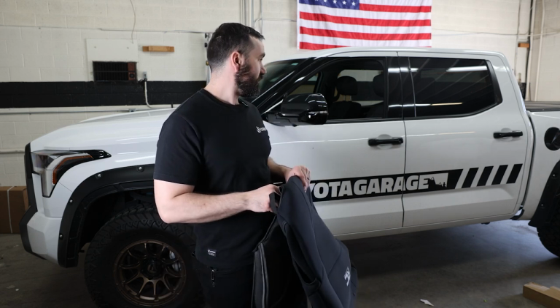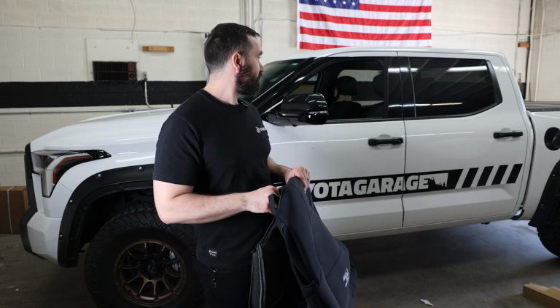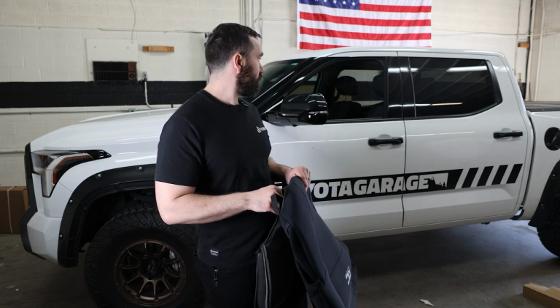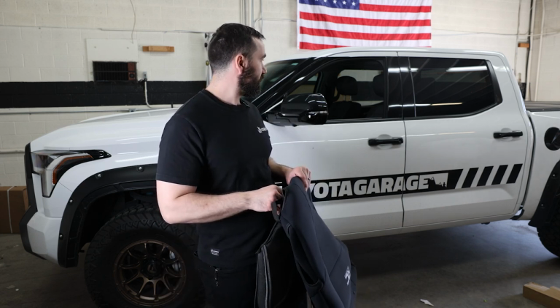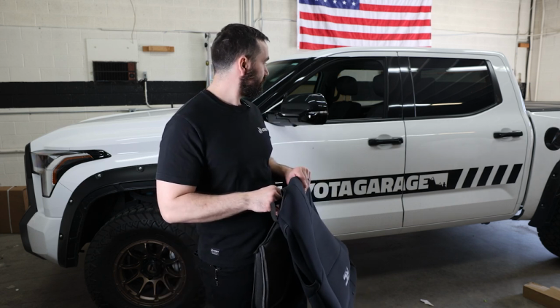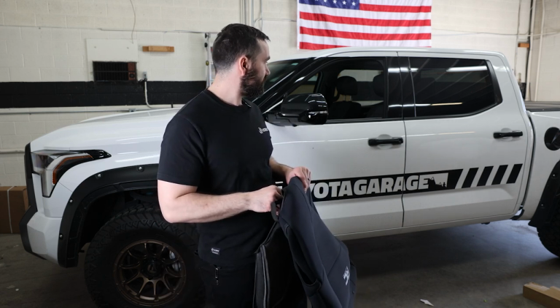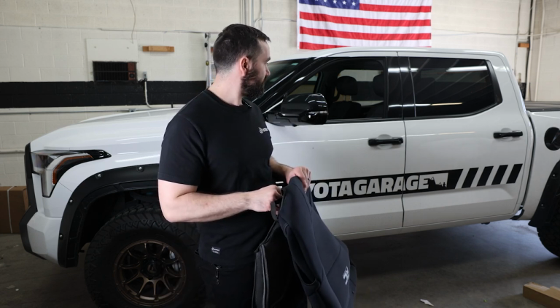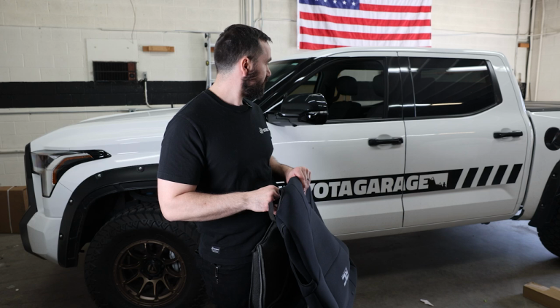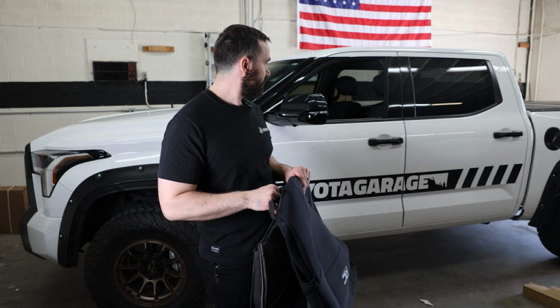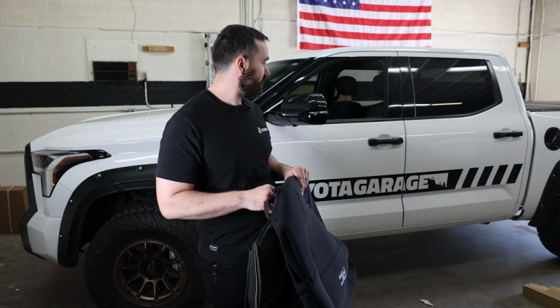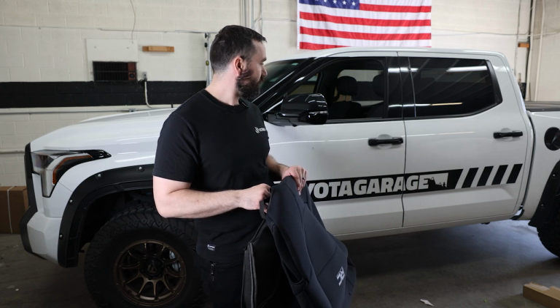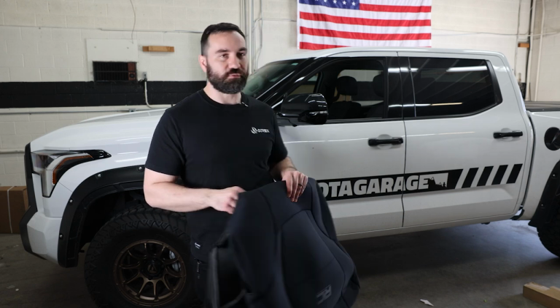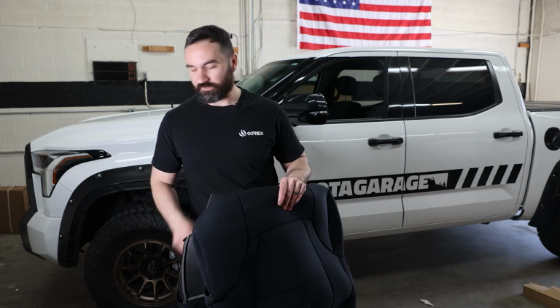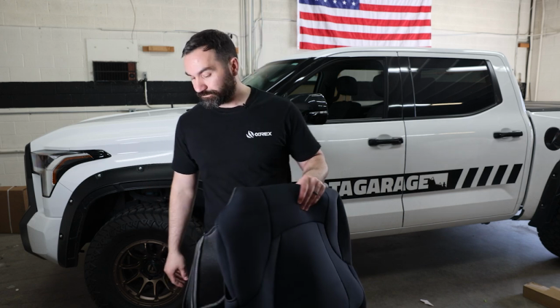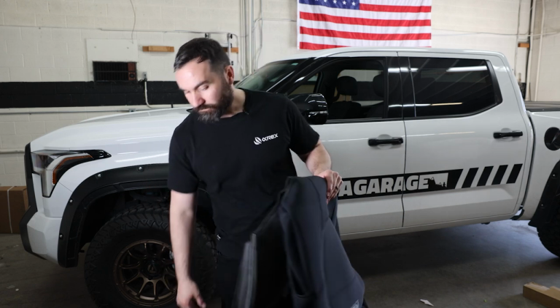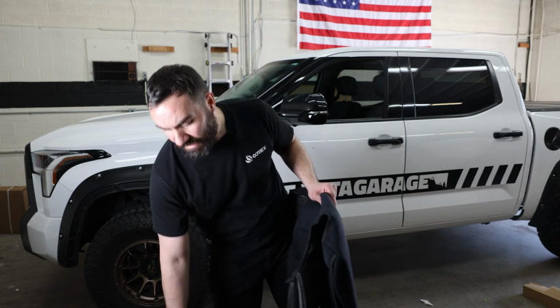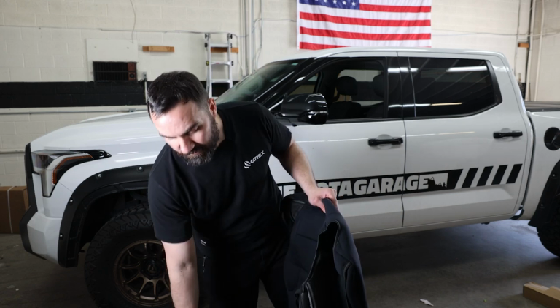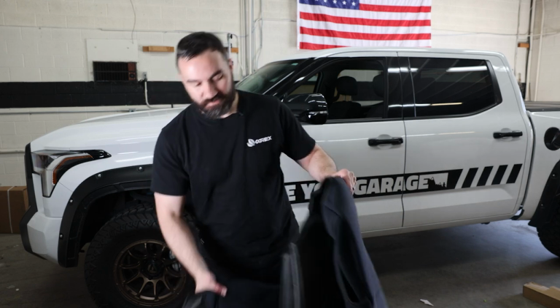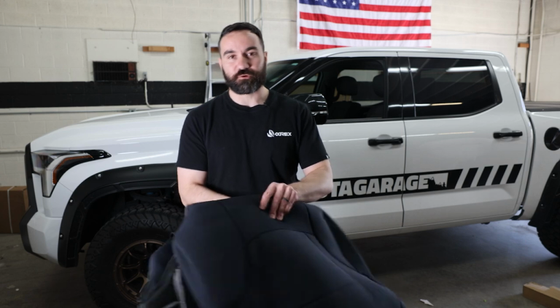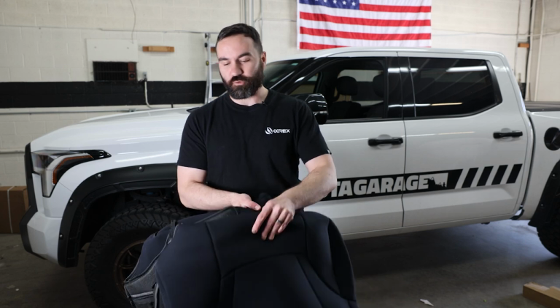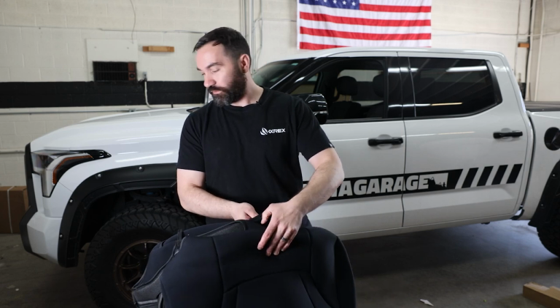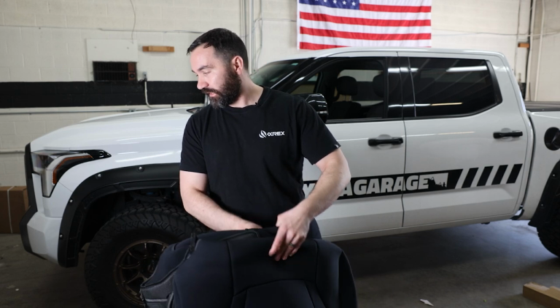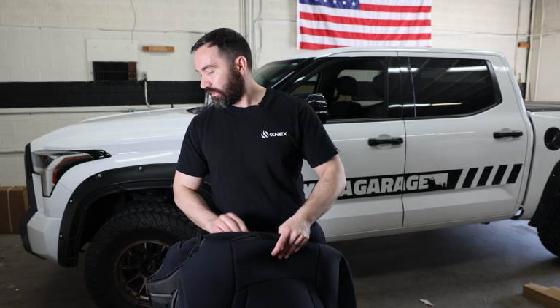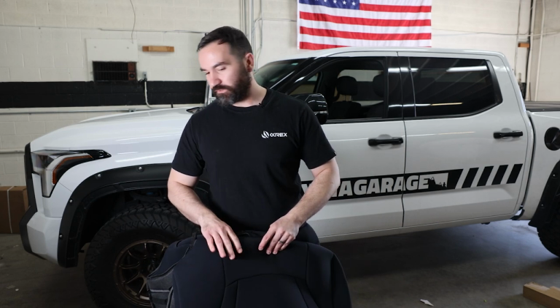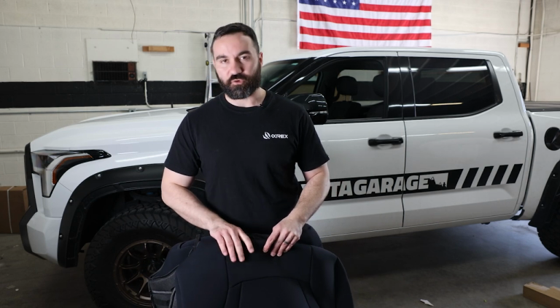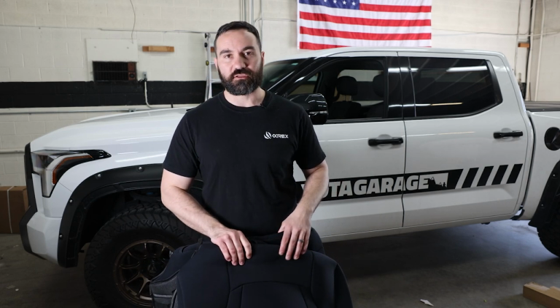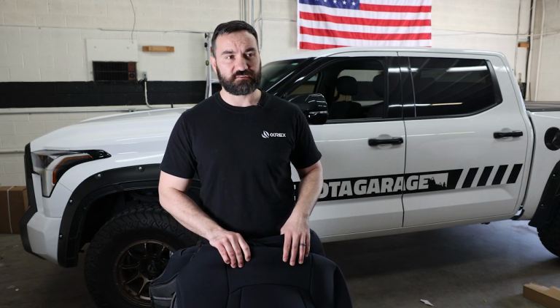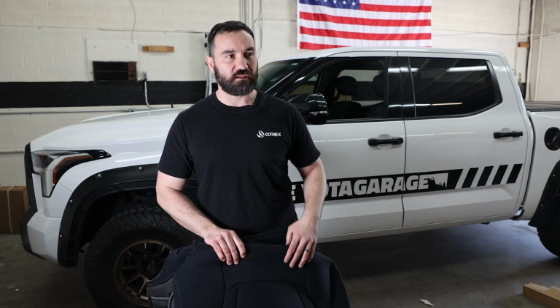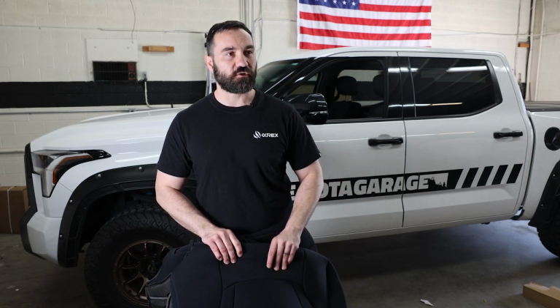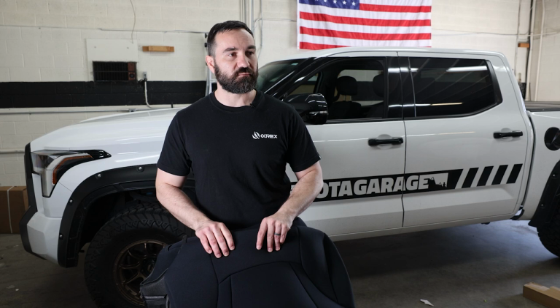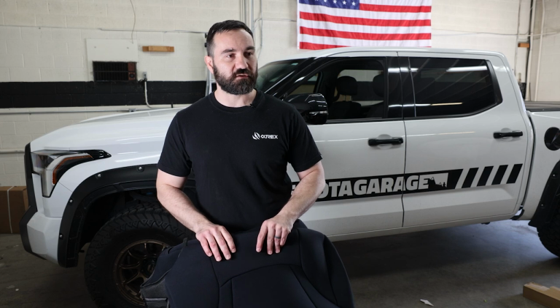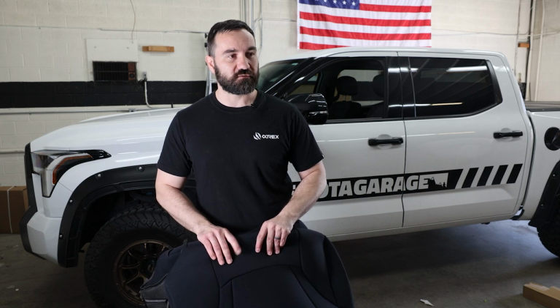The hardest part really will be pulling out the baby seats, cleaning it up, and throwing this in there. Anyway, super quick video for today, just continuing to work on the Tundra — I've got a crap ton of parts I need to install.